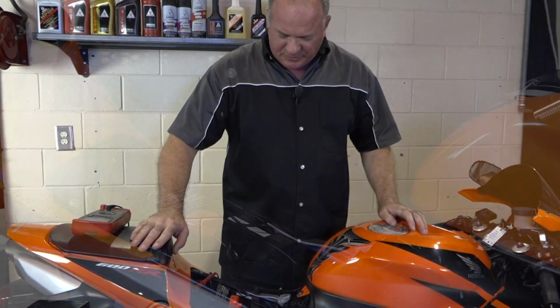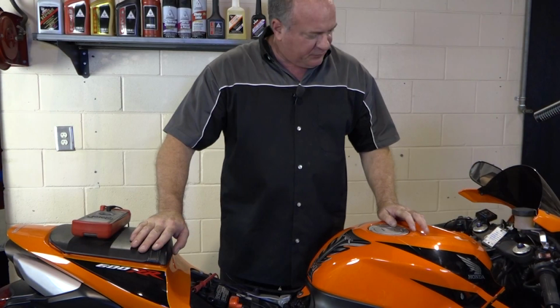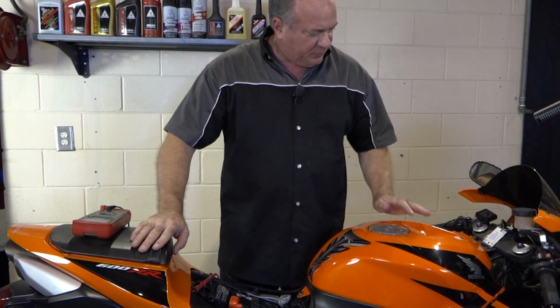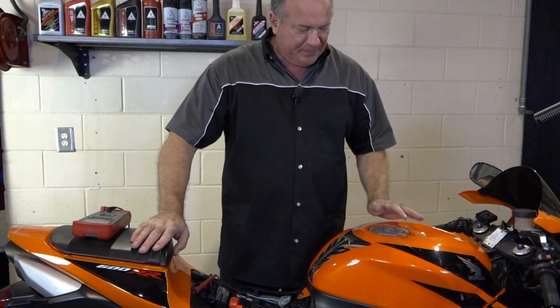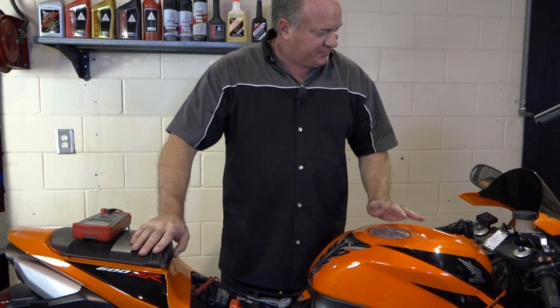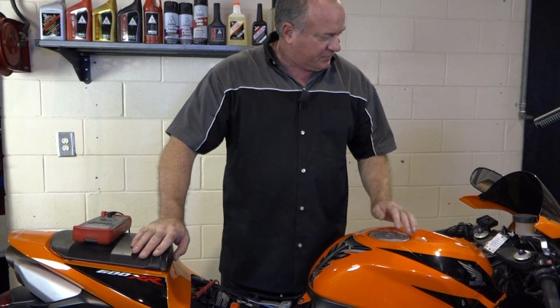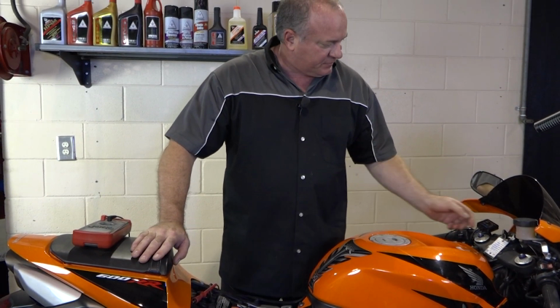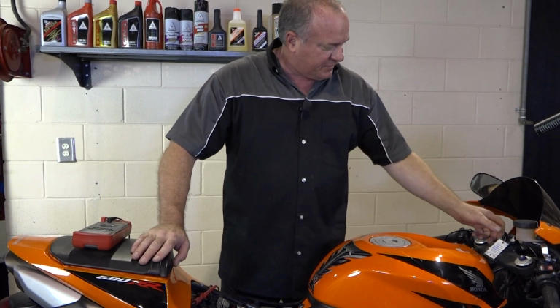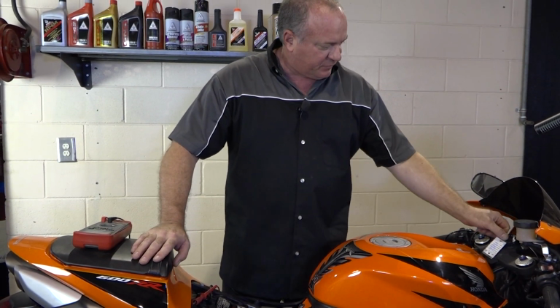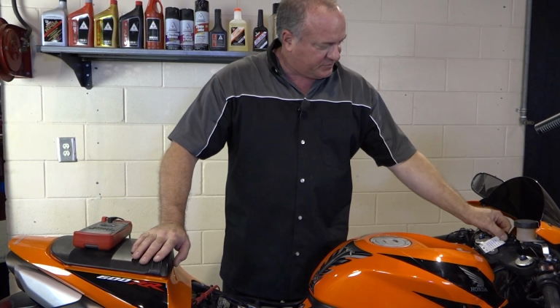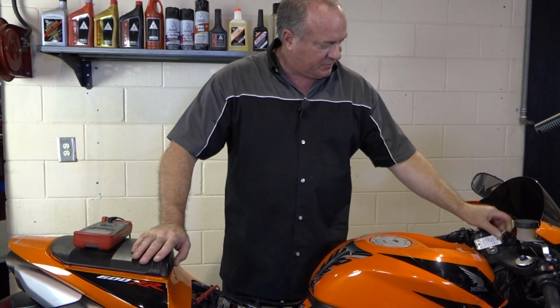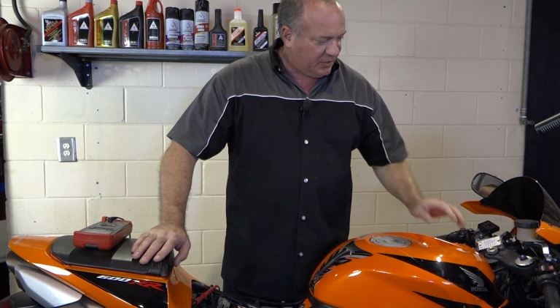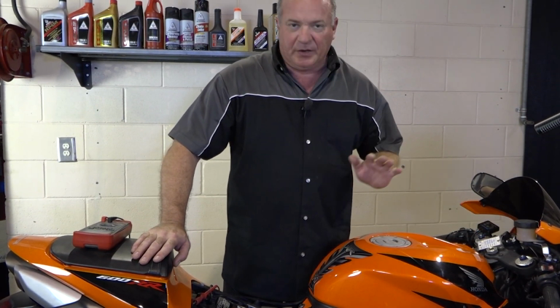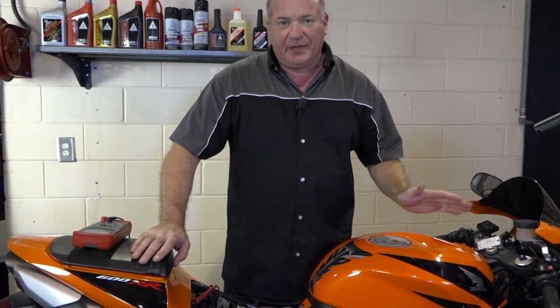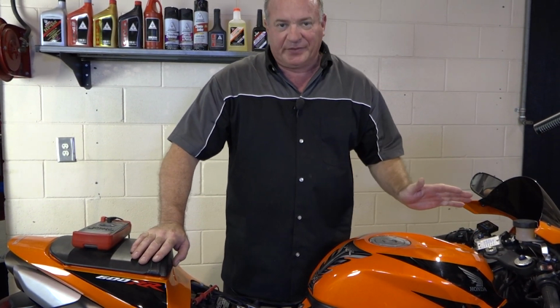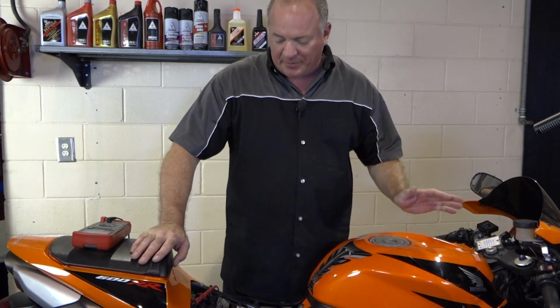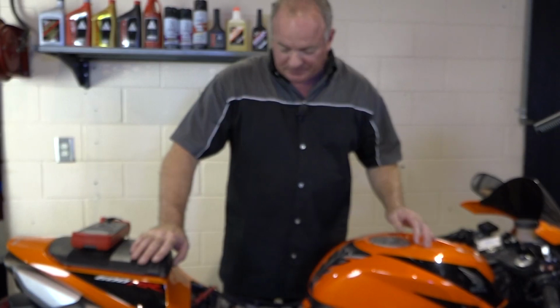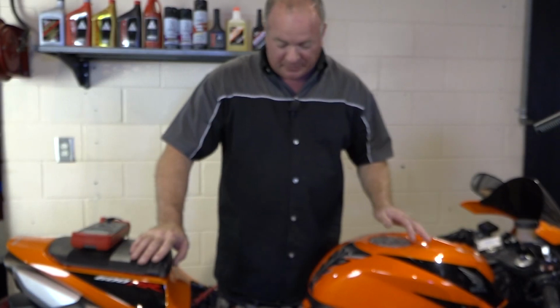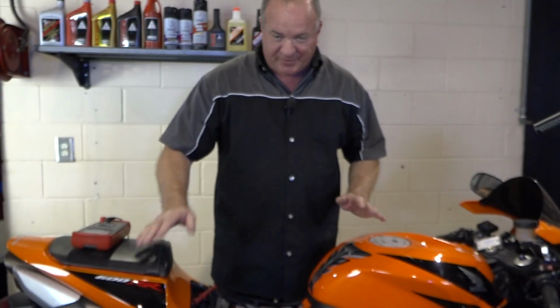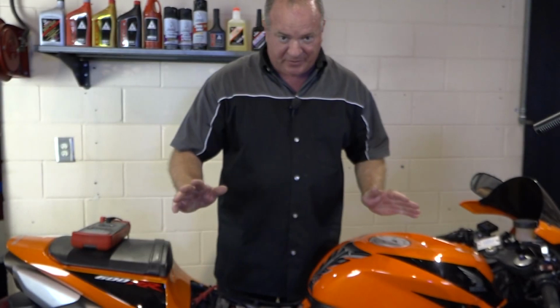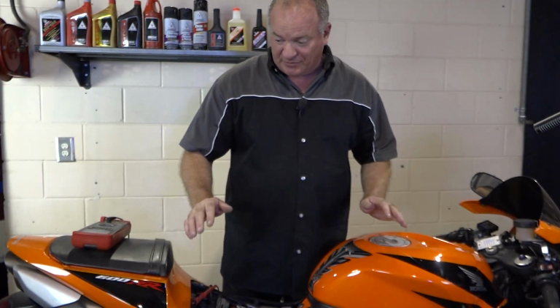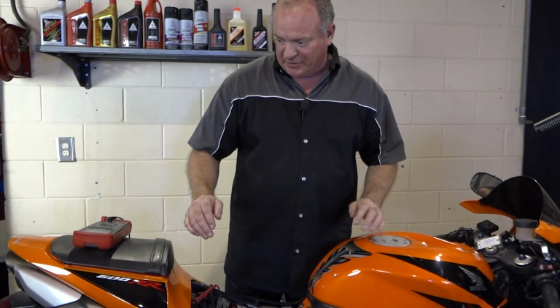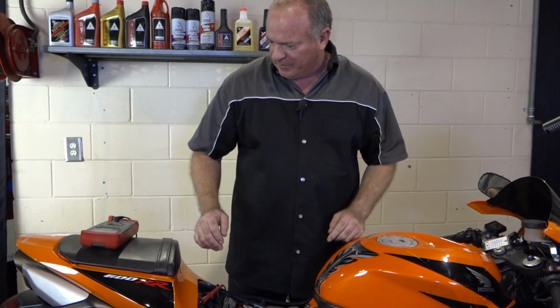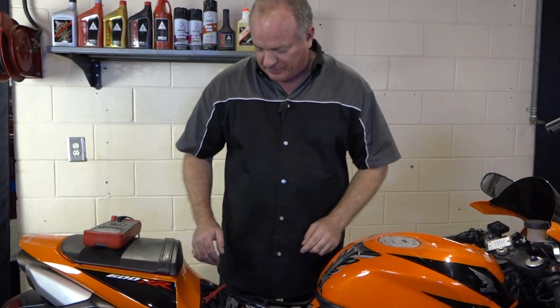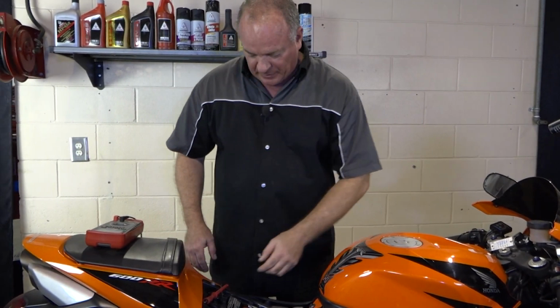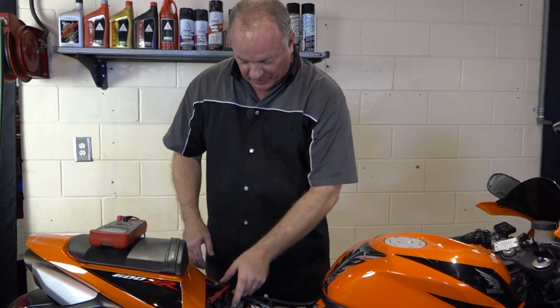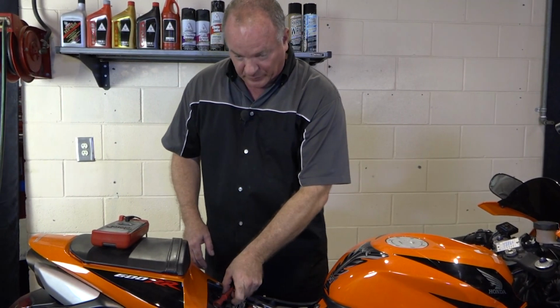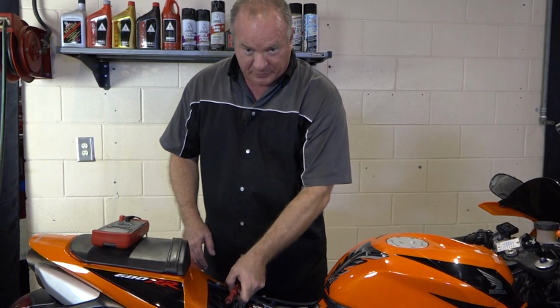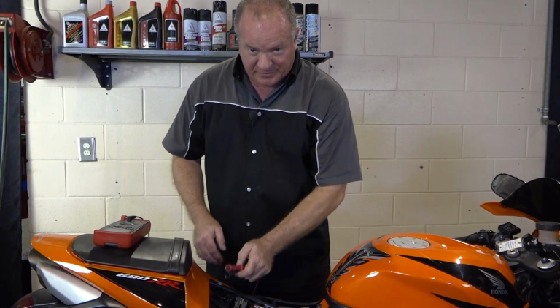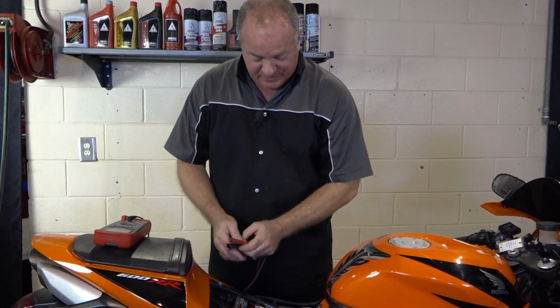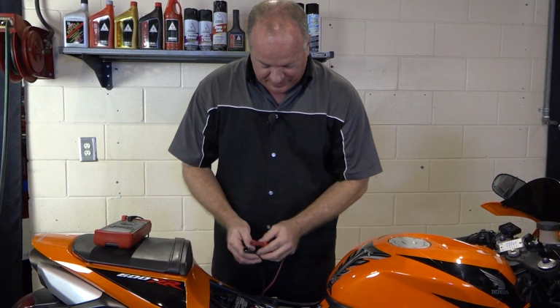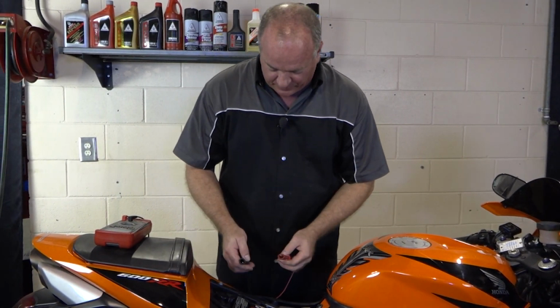Let's start off with the really basics here. Let's say you turn on your machine and nothing's happening. Well, that's something systemic coming from the power source, which is the battery.